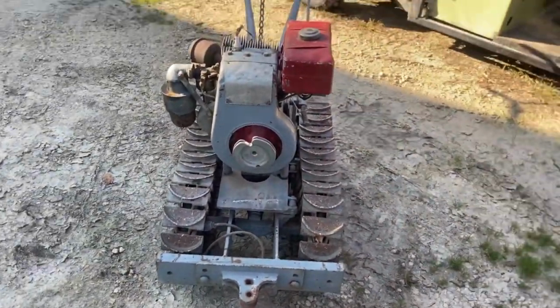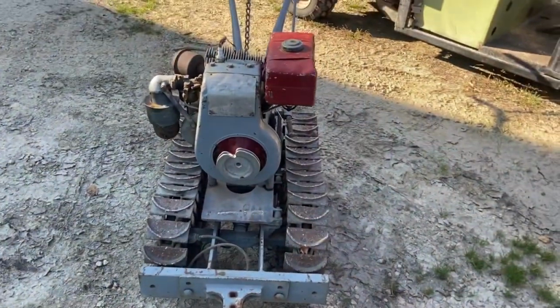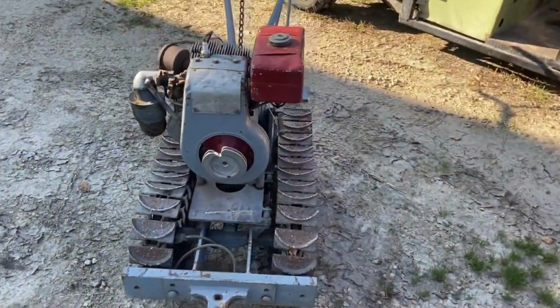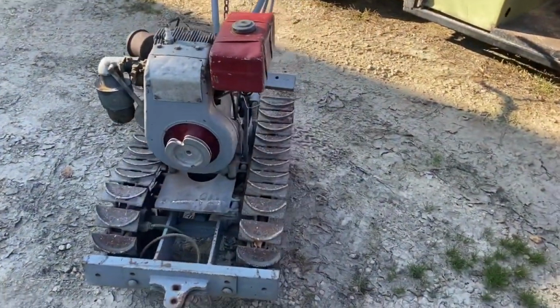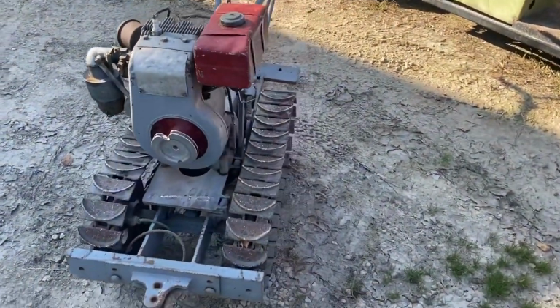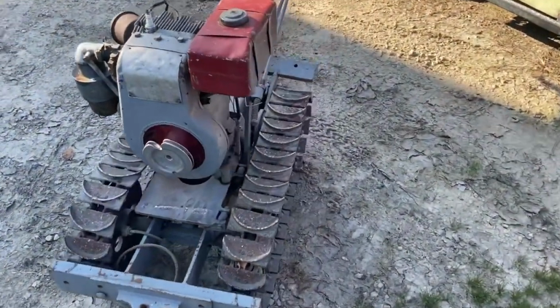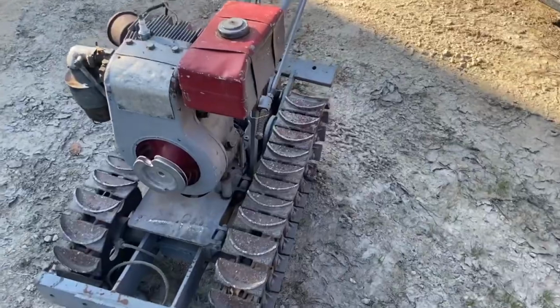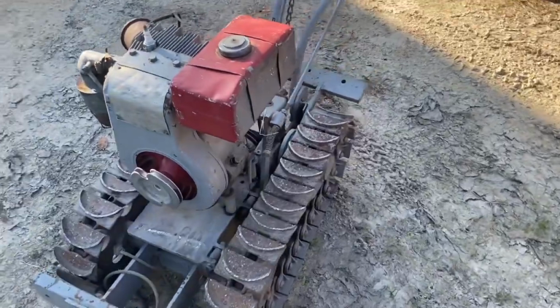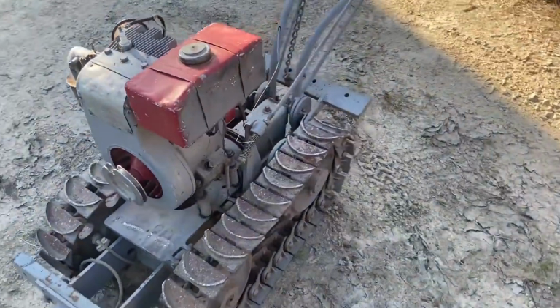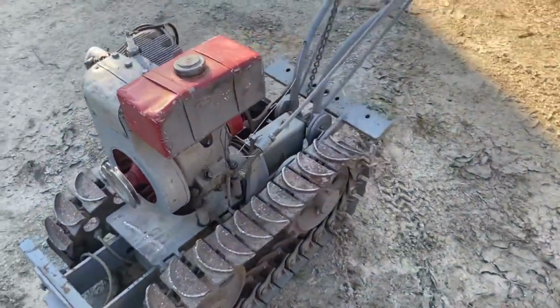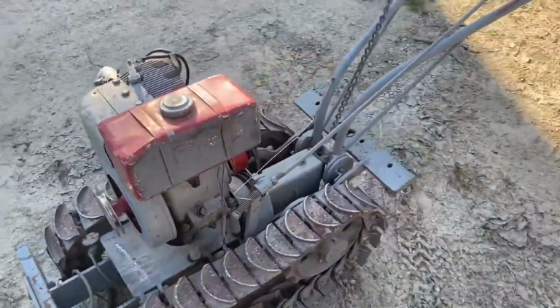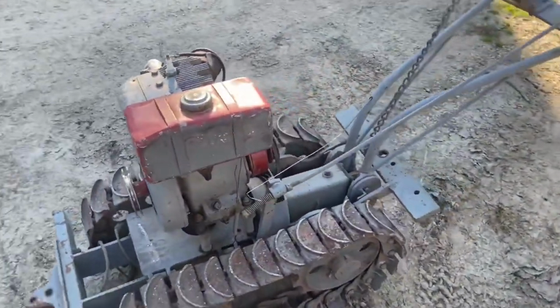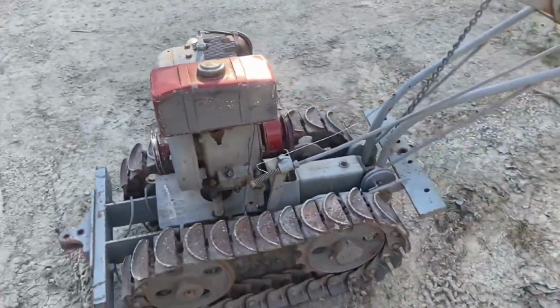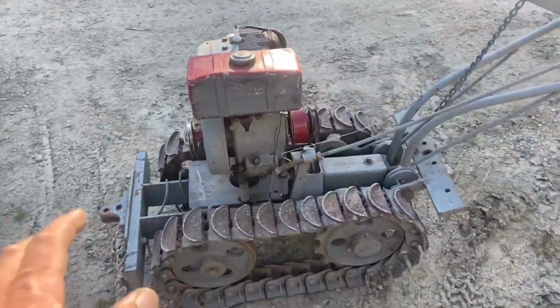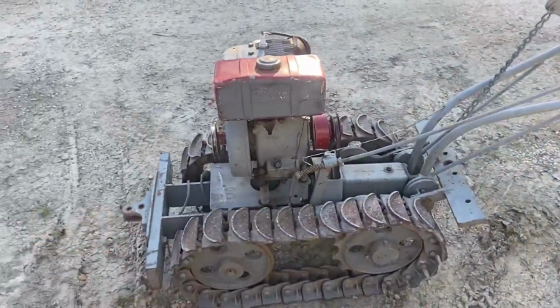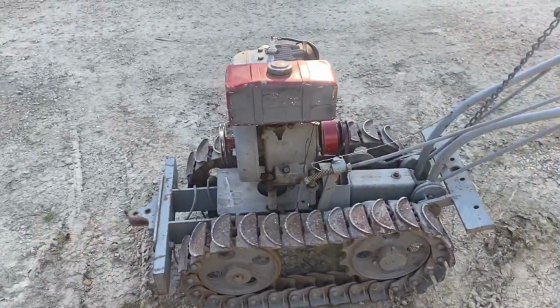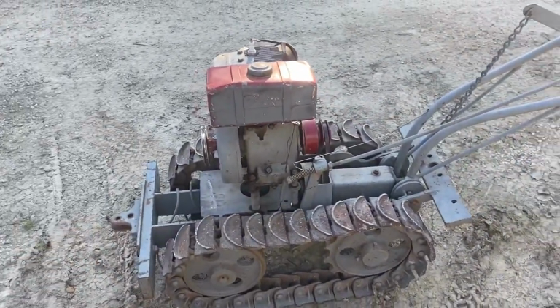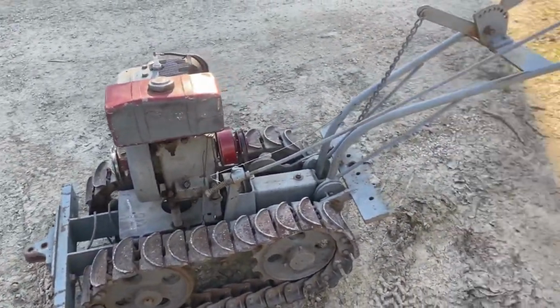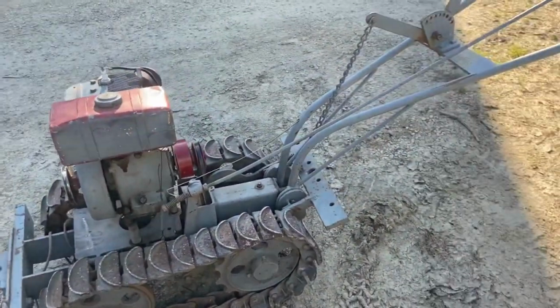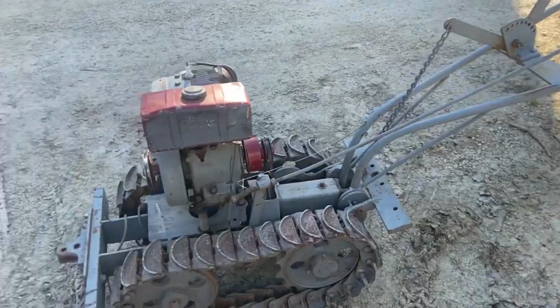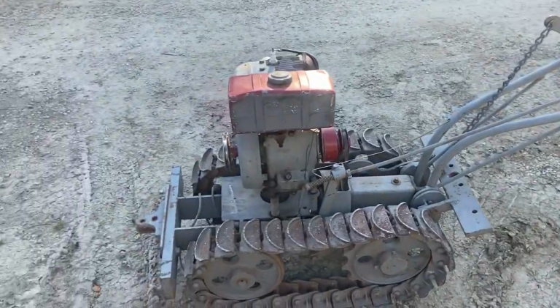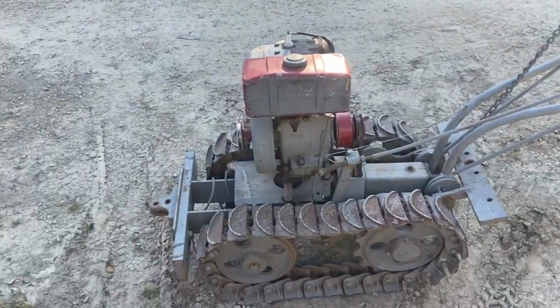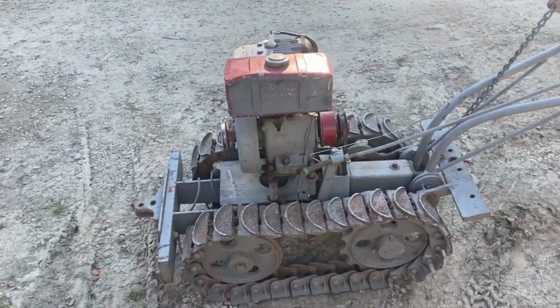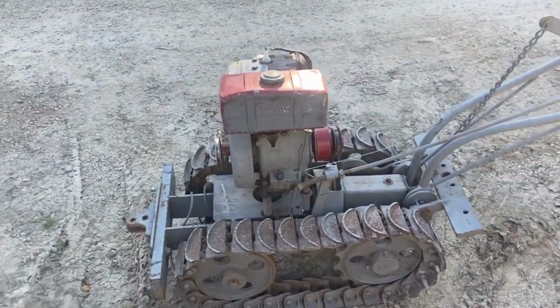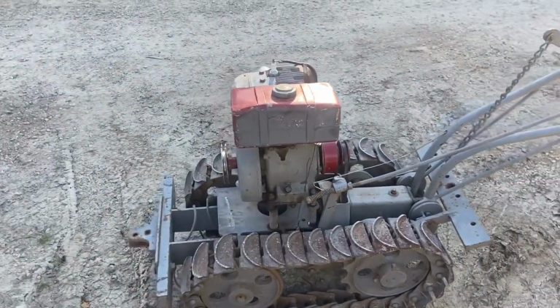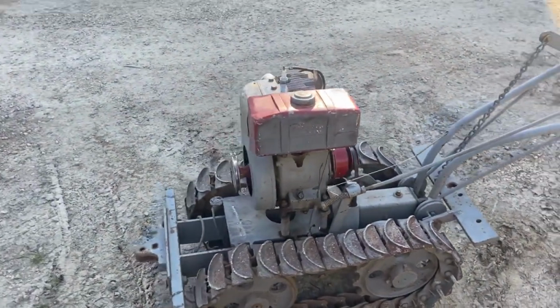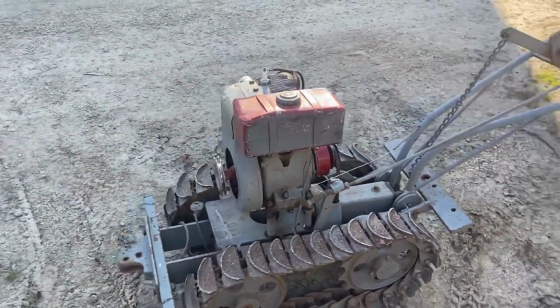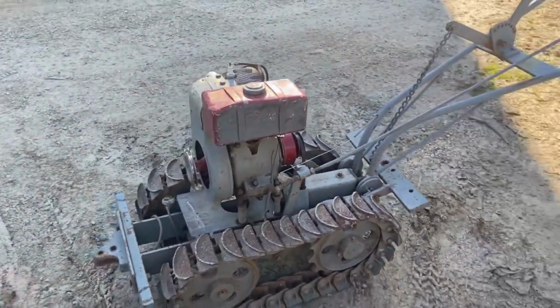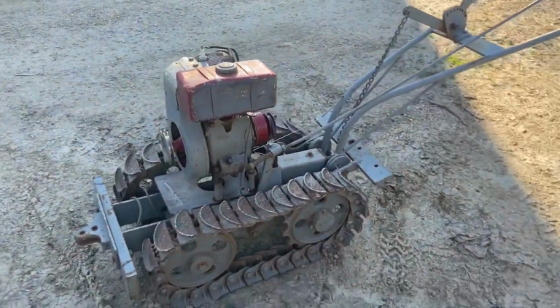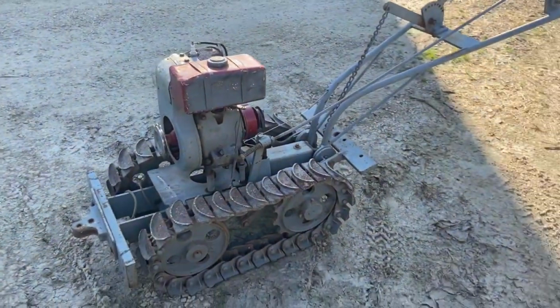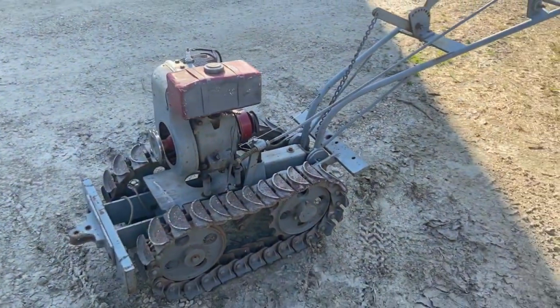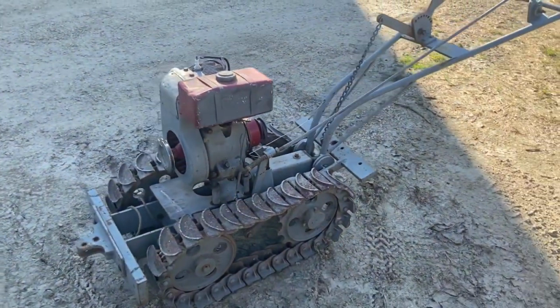One day maybe I'll get around to restoring it, or I might paint it cat yellow like the guy I bought it from wanted to do. Anyway, I decided to make a quick short video on this thing — it's pretty neat. I'll start it up for you guys here in a second and give her a whirl.